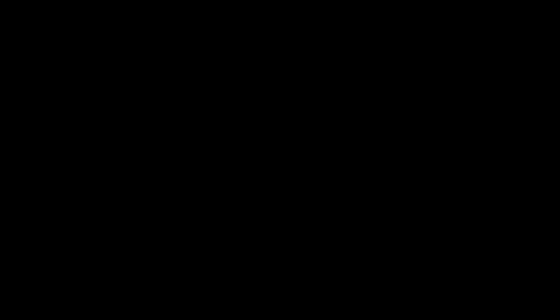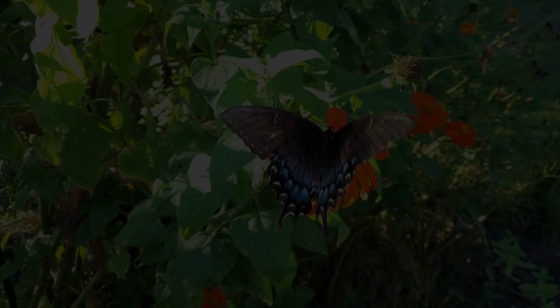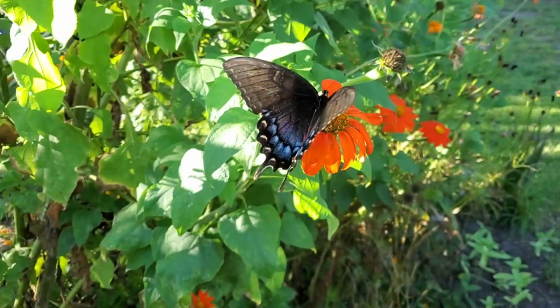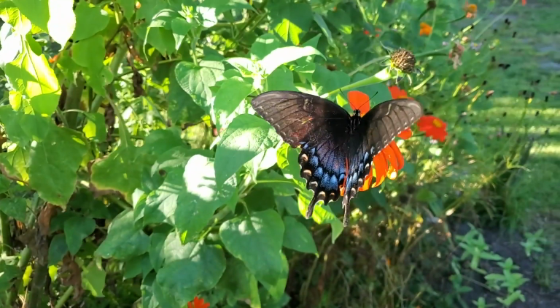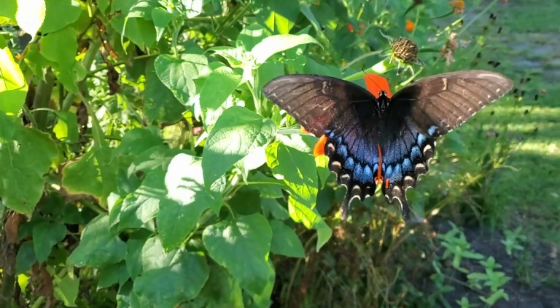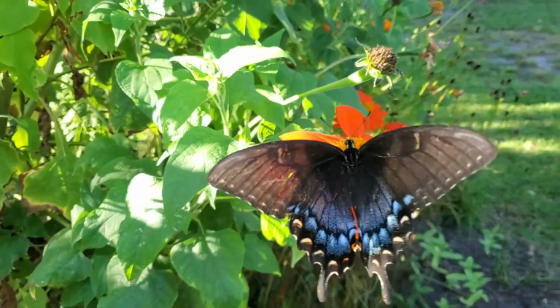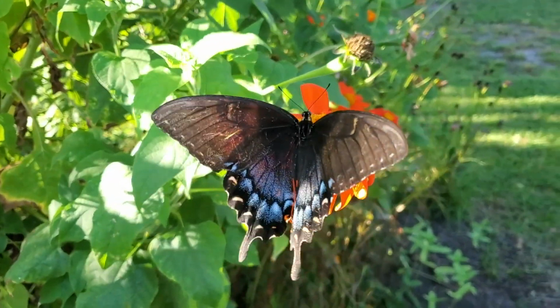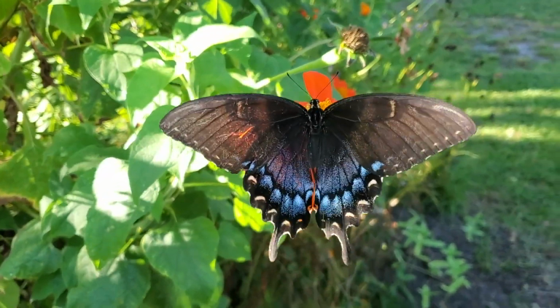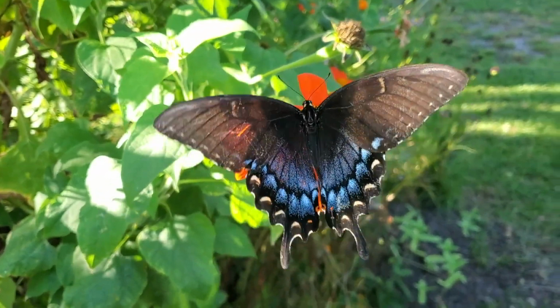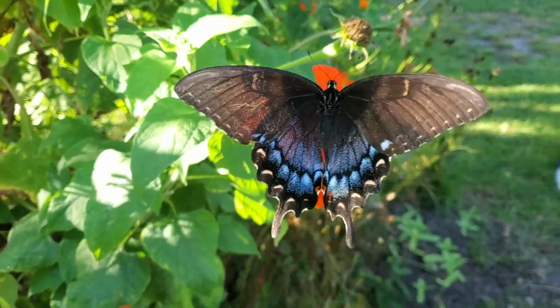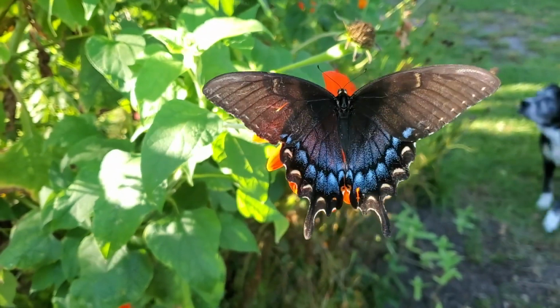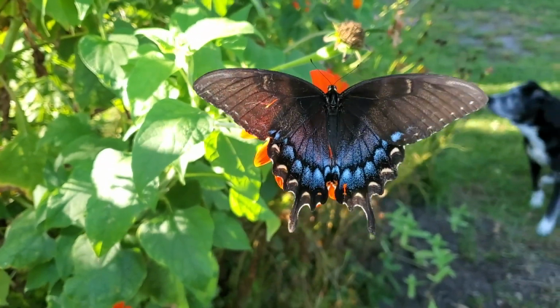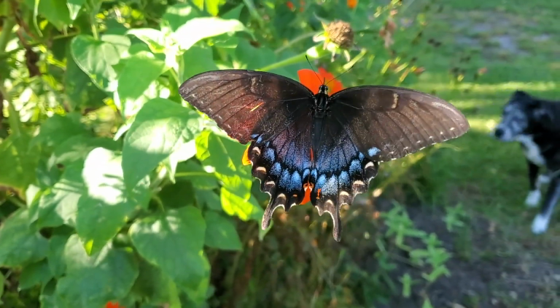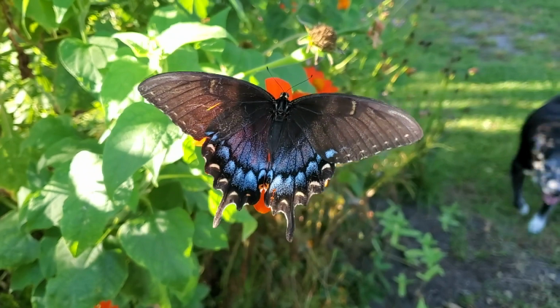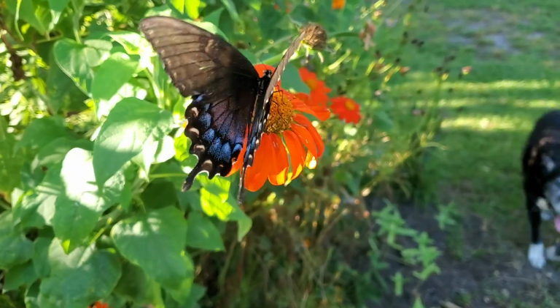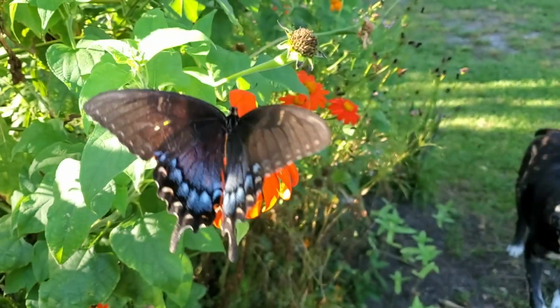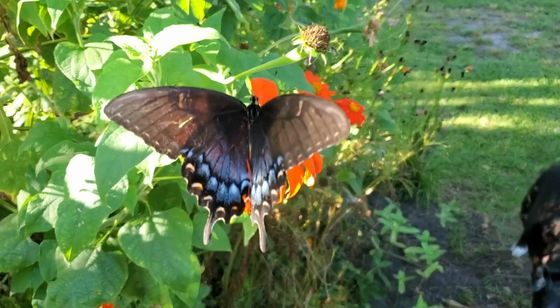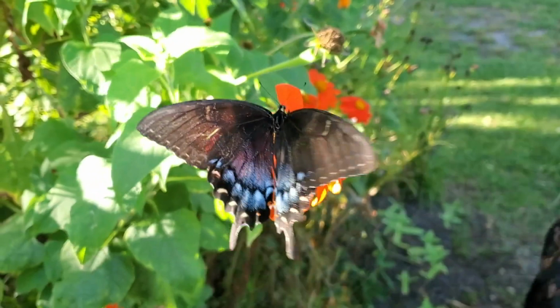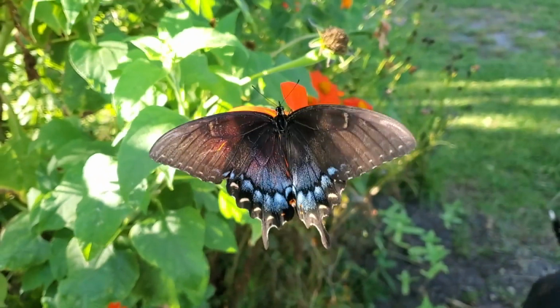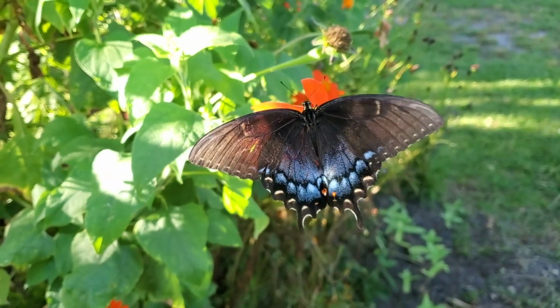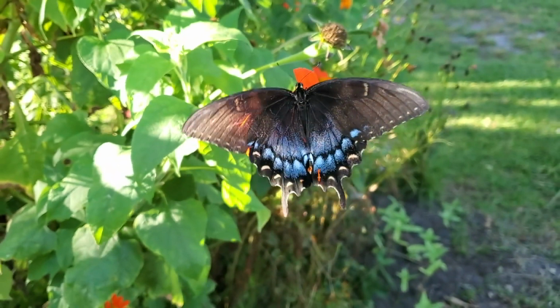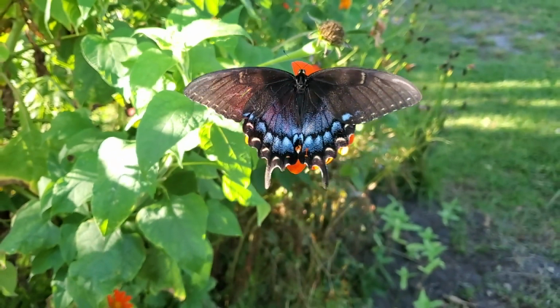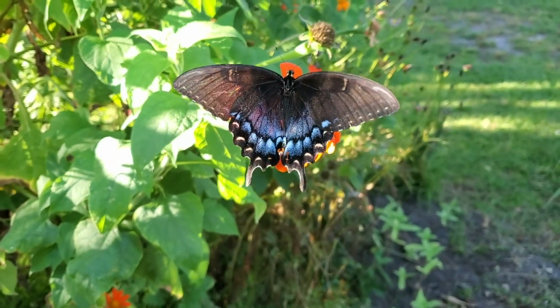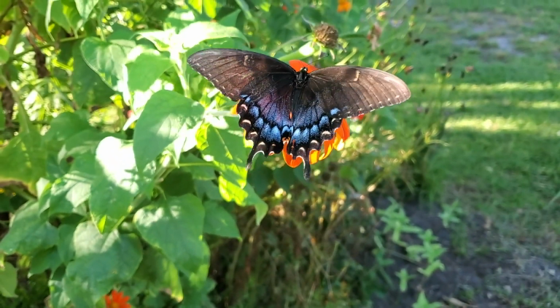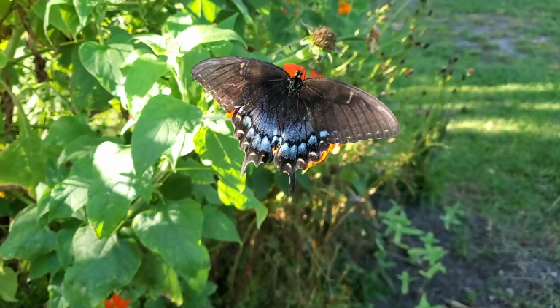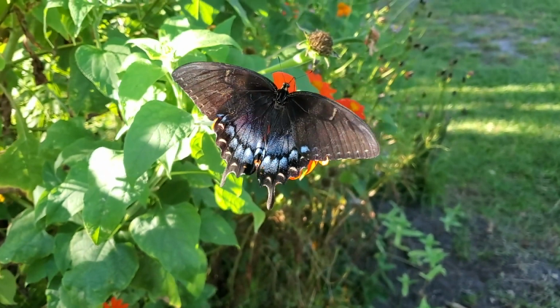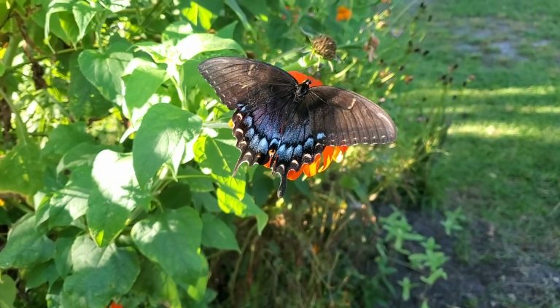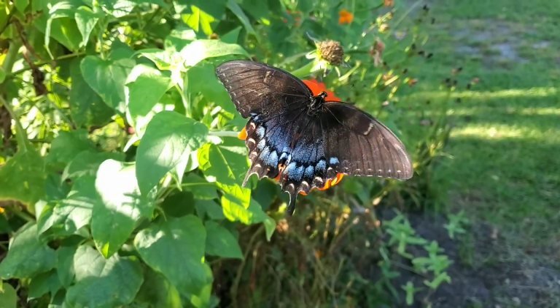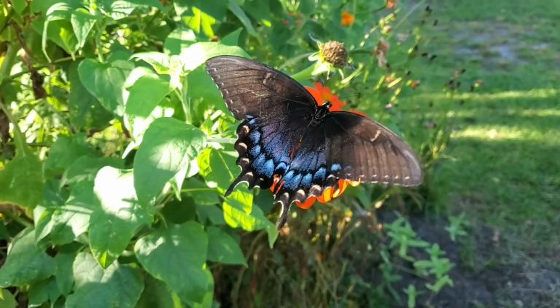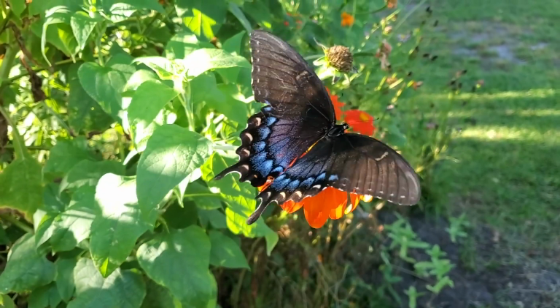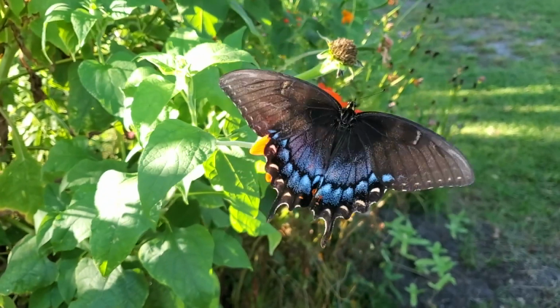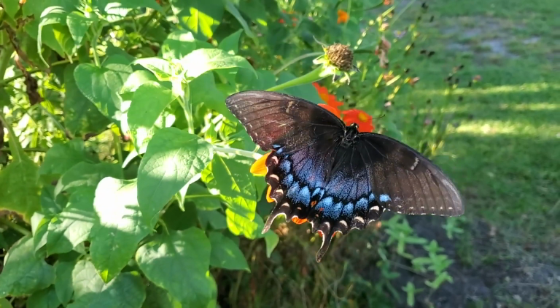Hey guys, I'm out here in our garden and look at this beautiful butterfly. This is a tiger swallowtail. You see Chester in the background. It's on our Mexican sunflower and boy, they love this stuff.